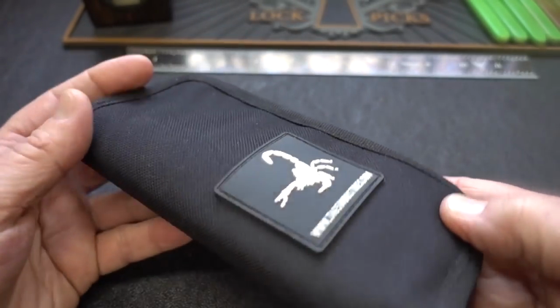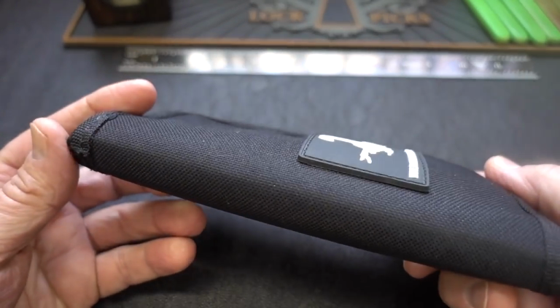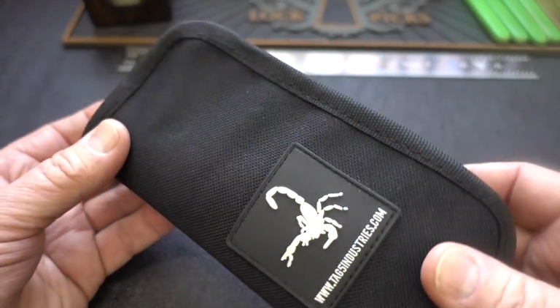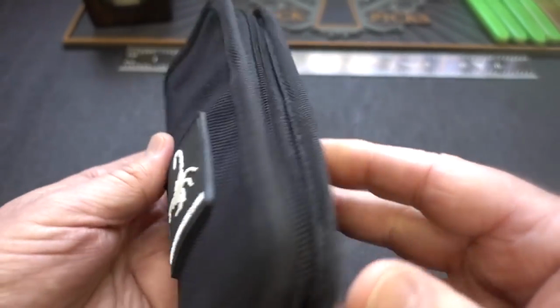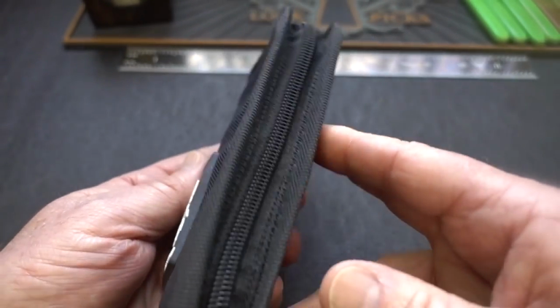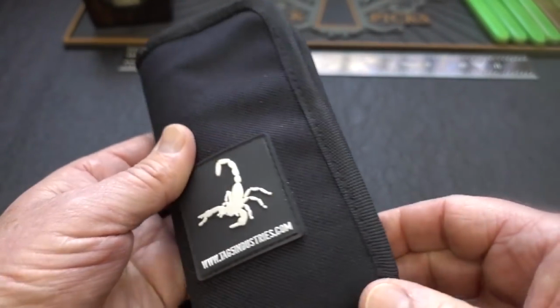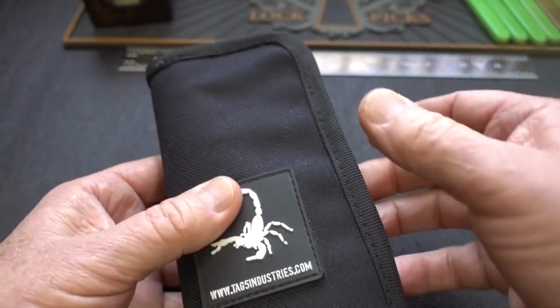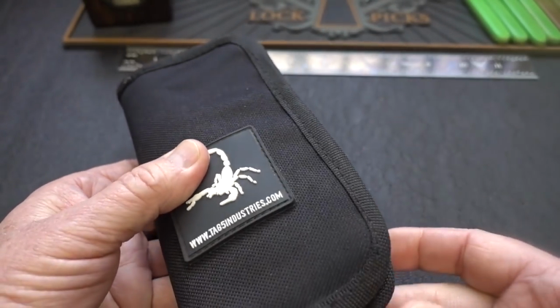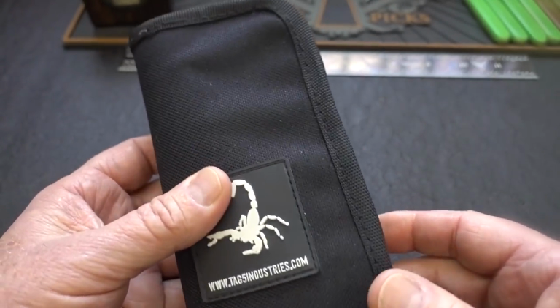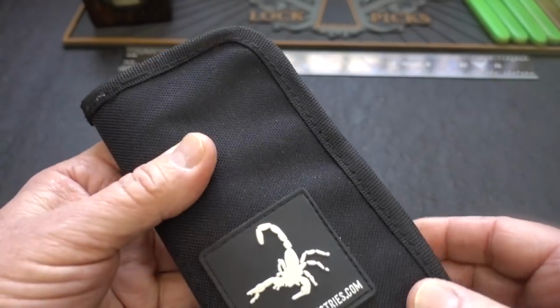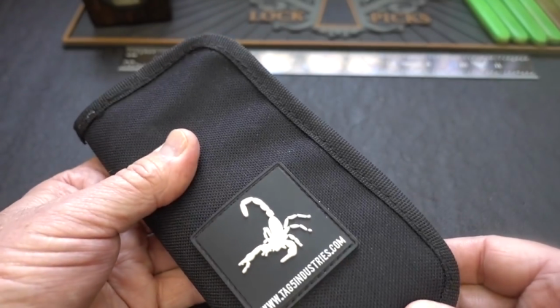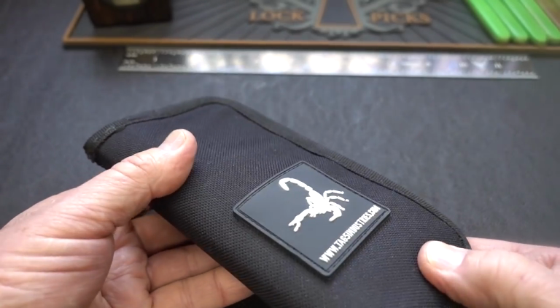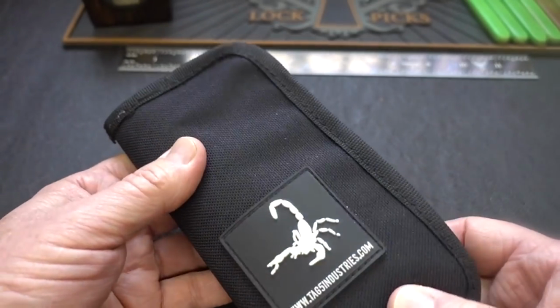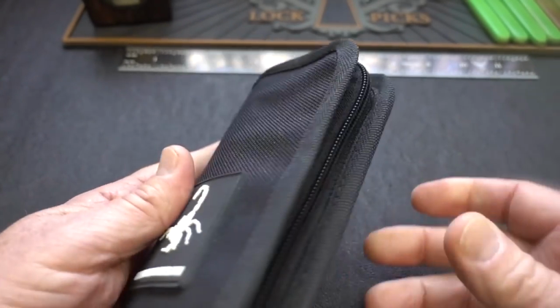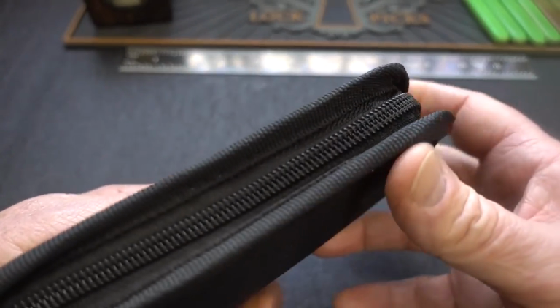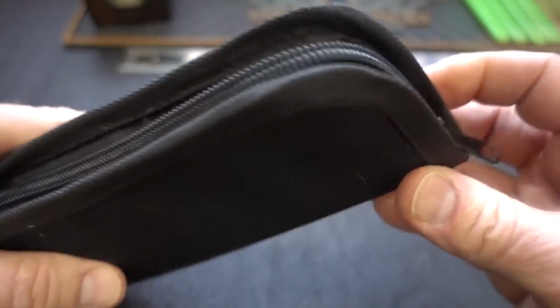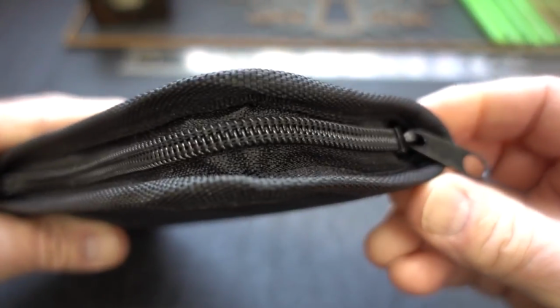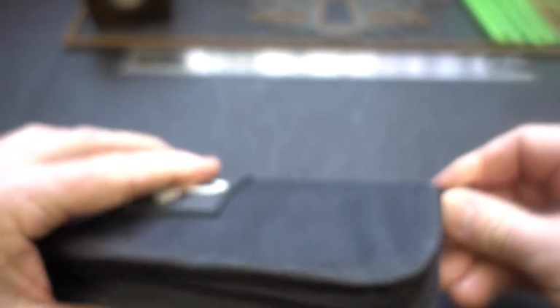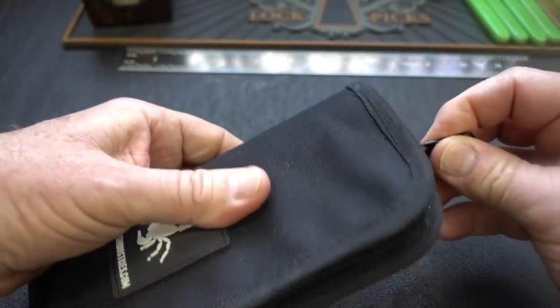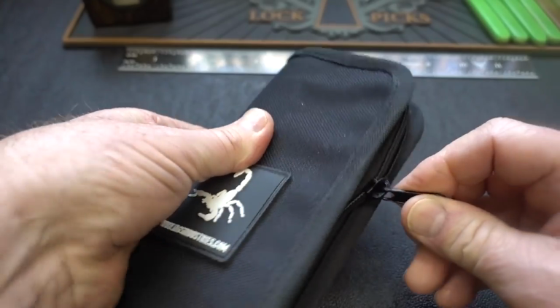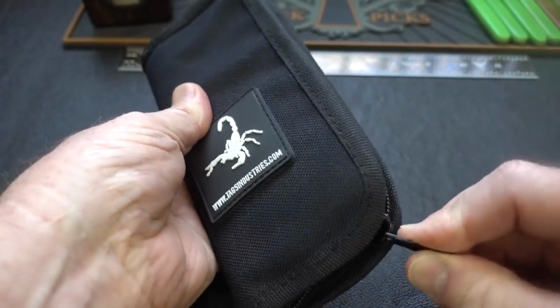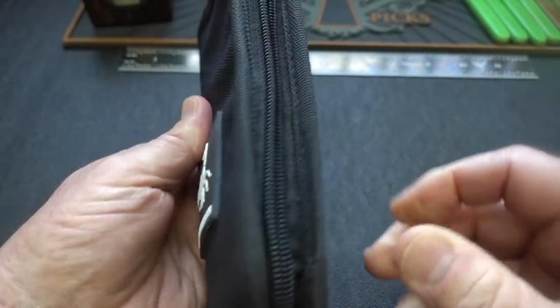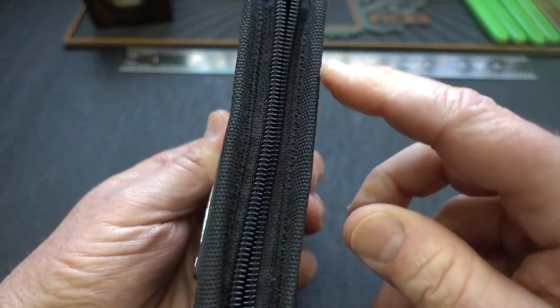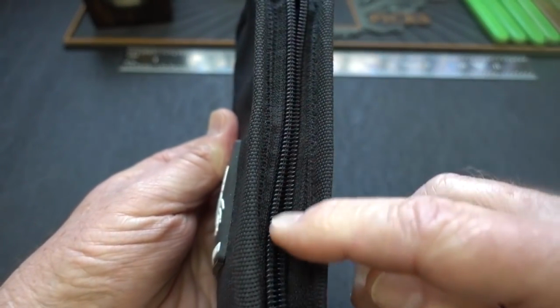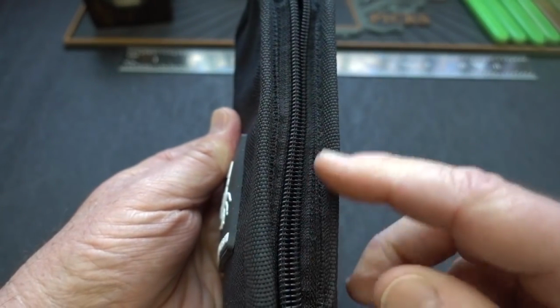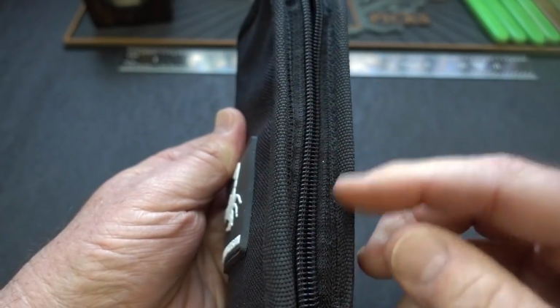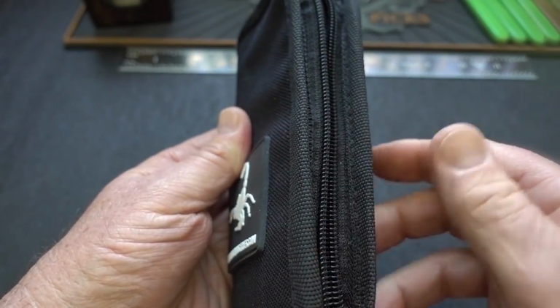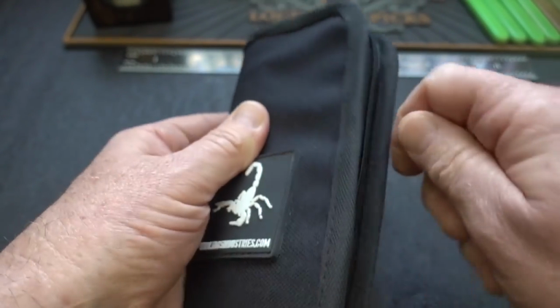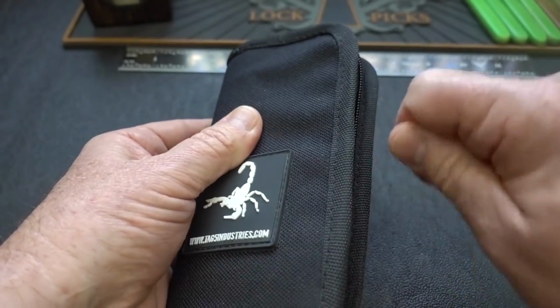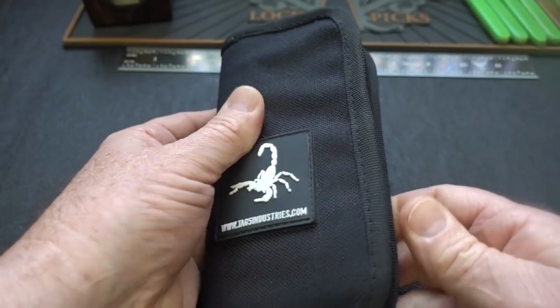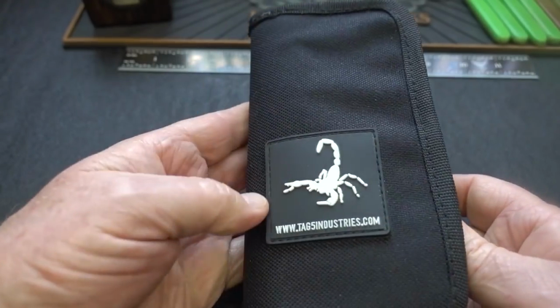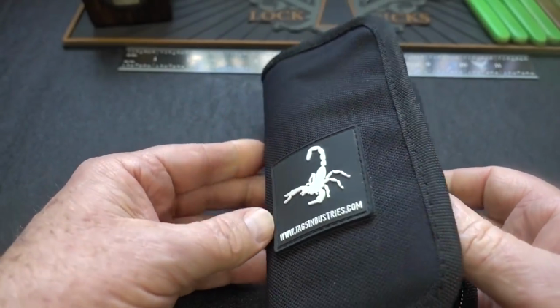It's the same nice Cordura nylon case with a lot of double stitching — very durable and pretty compact. It has a nylon zipper, so it's pretty quiet to open, and more importantly, the nylon won't corrode with time and get stuck when you're trying to get that thing open.